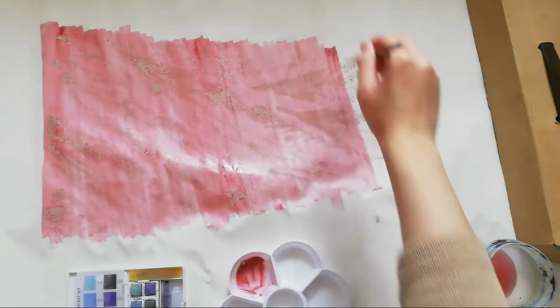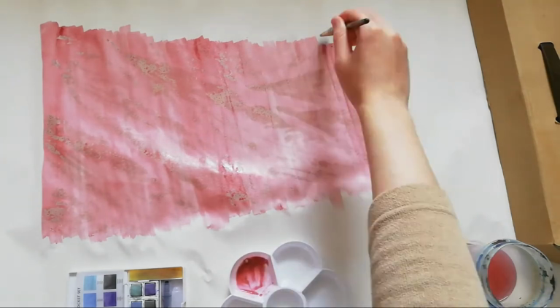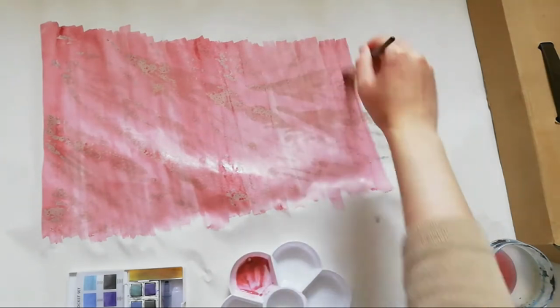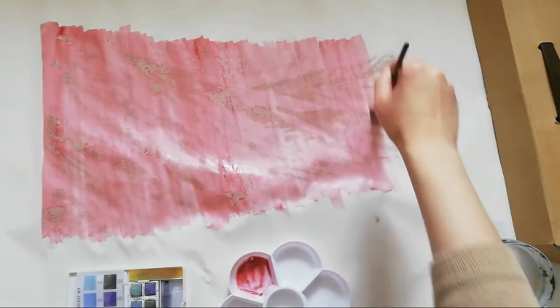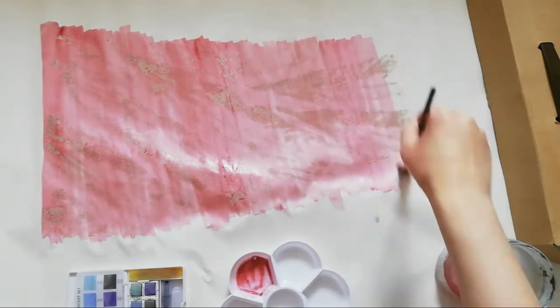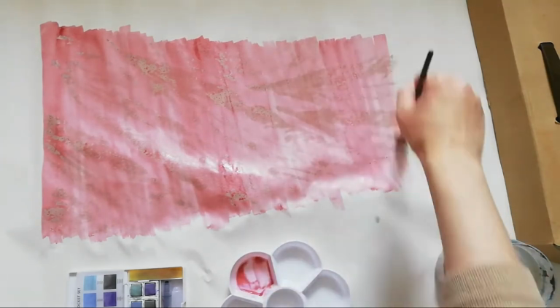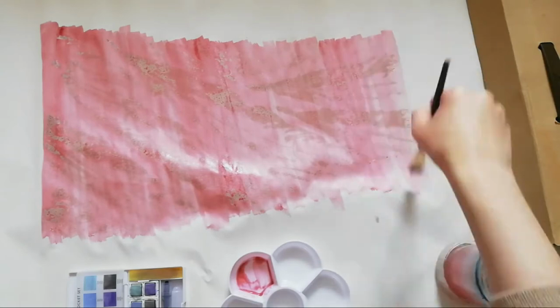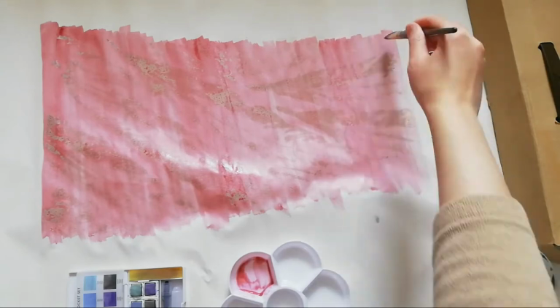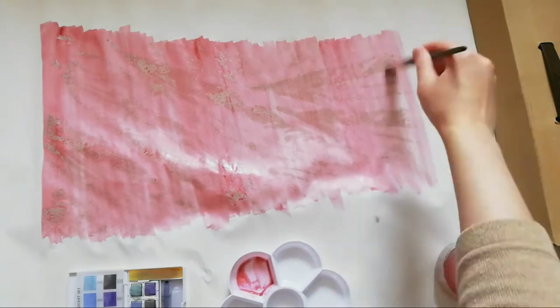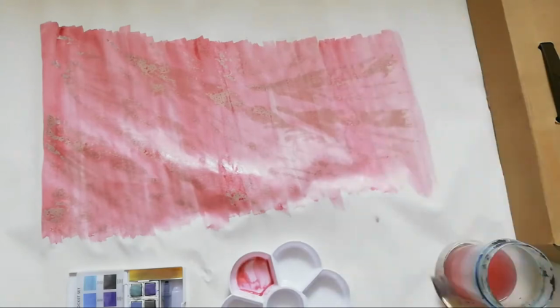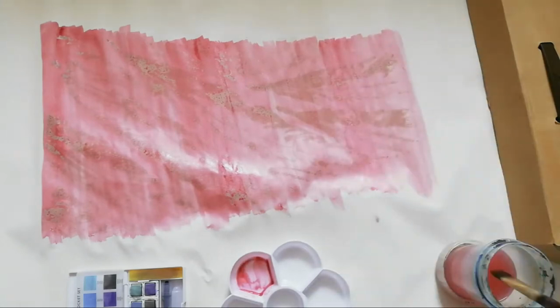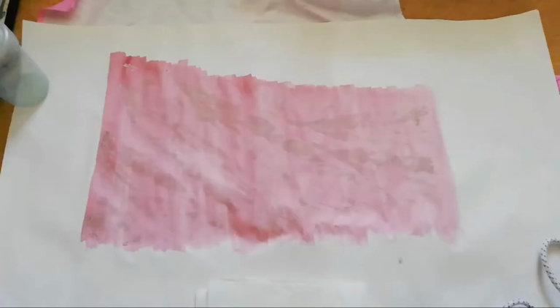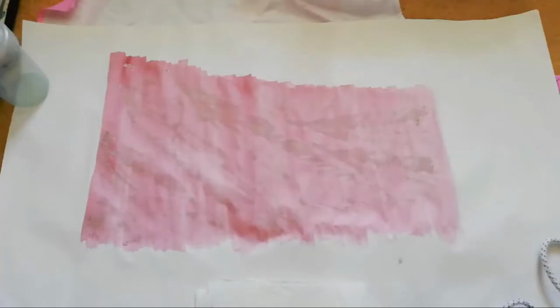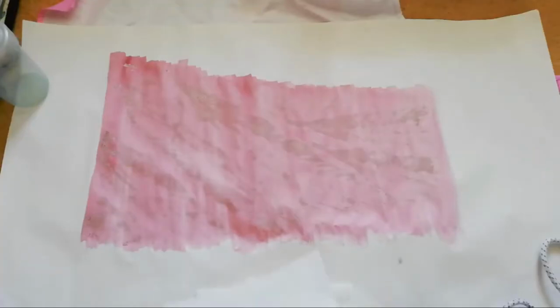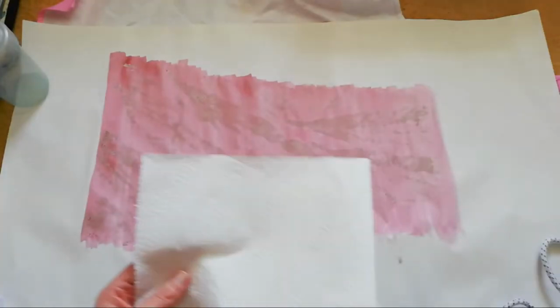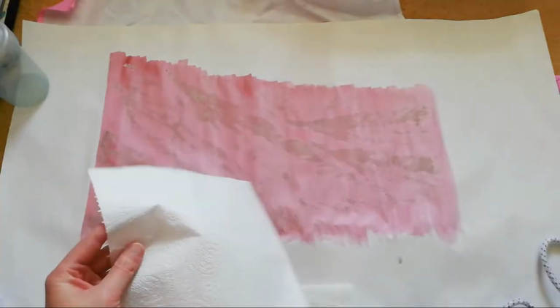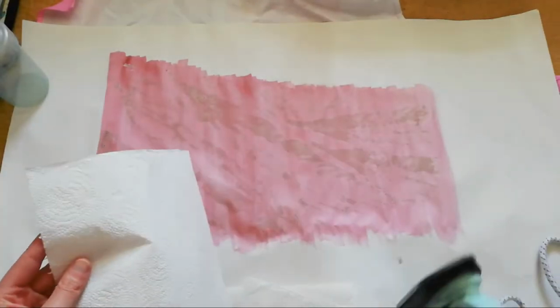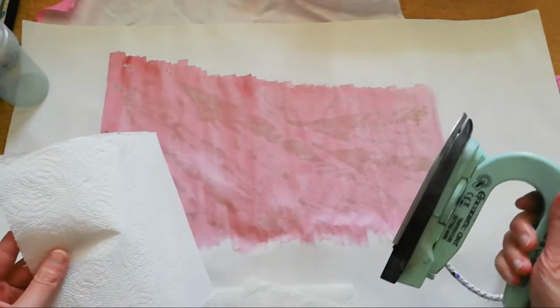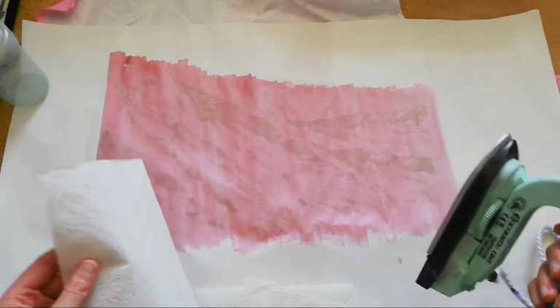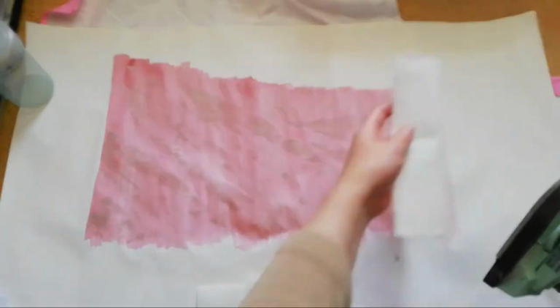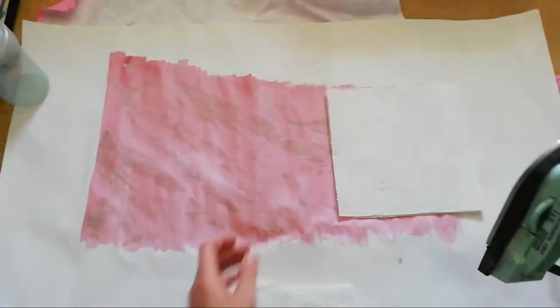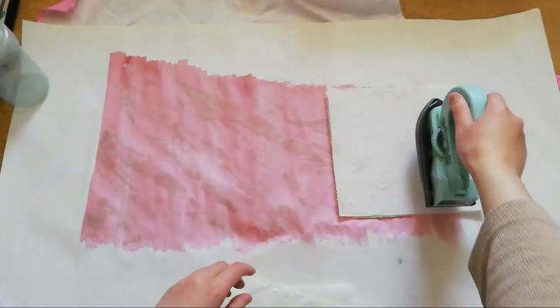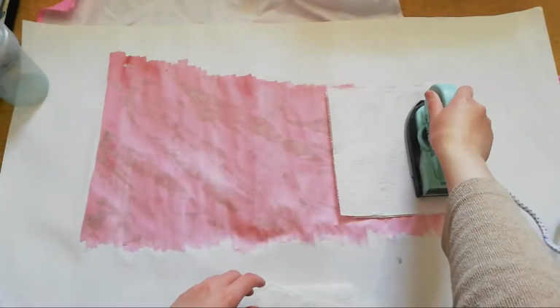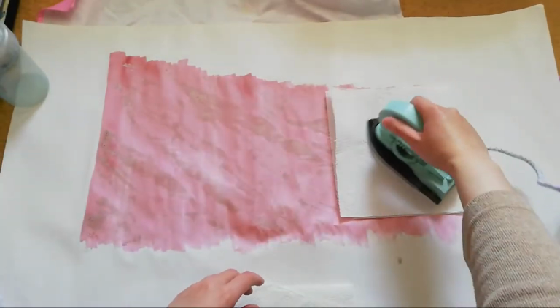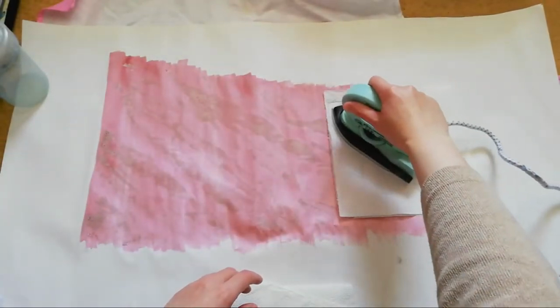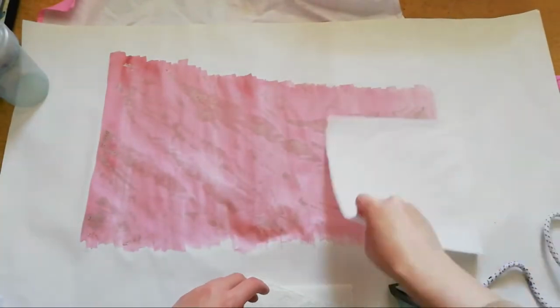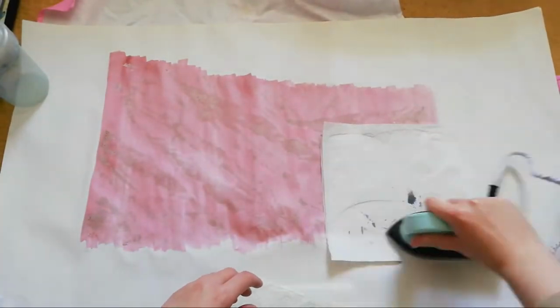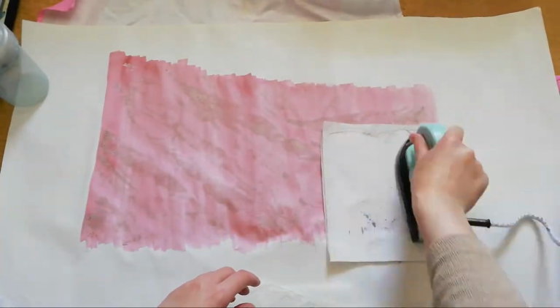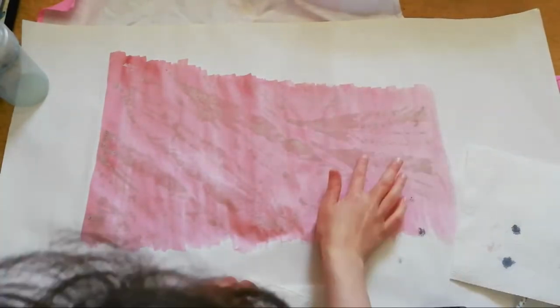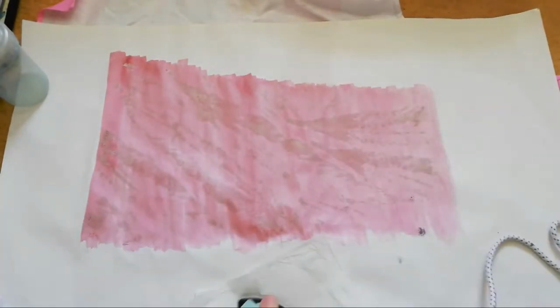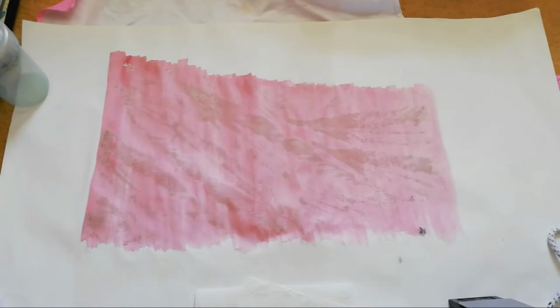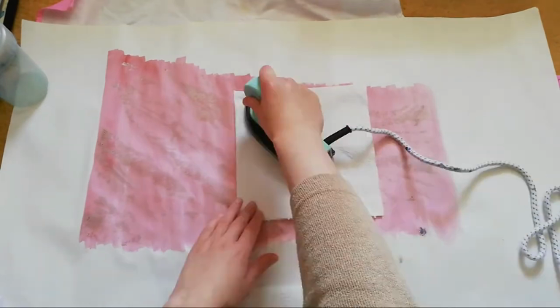Once I had painted all the watercolour on, I decided I was going to try and iron the wax out of the paper. However, the paper was very absorbent and had actually absorbed quite a lot of the wax, so I wasn't able to get all of it out.